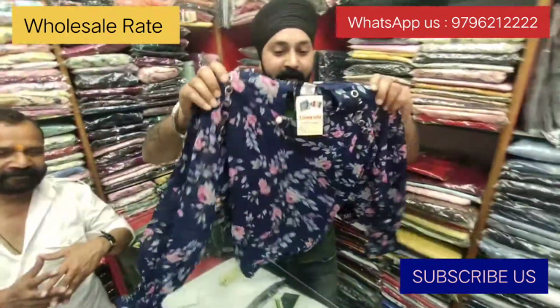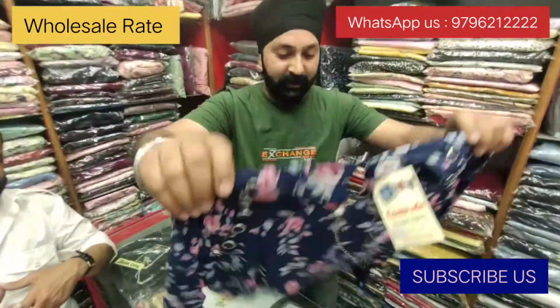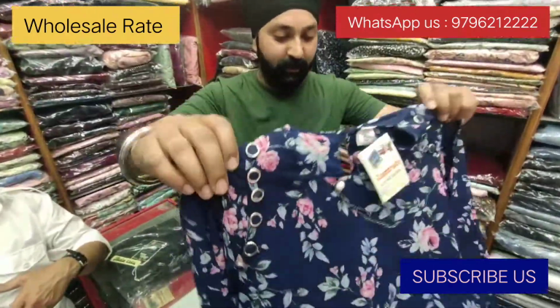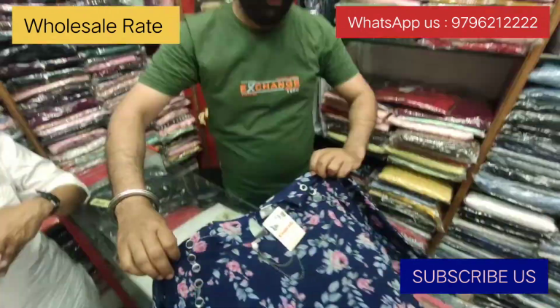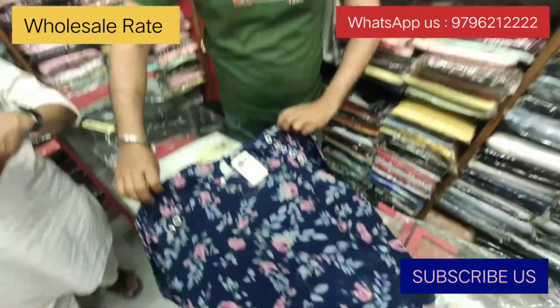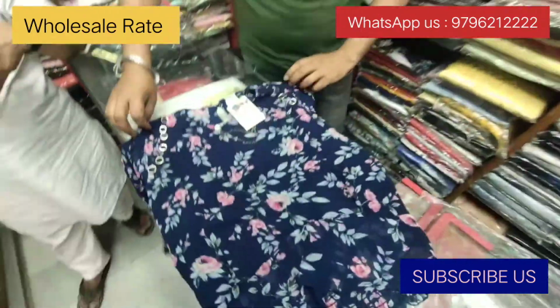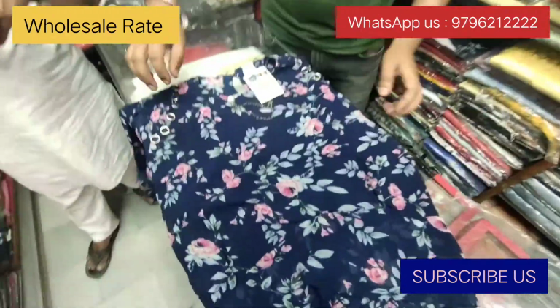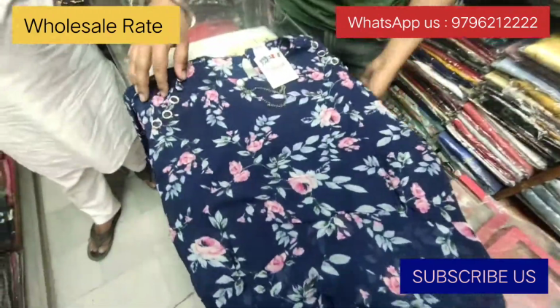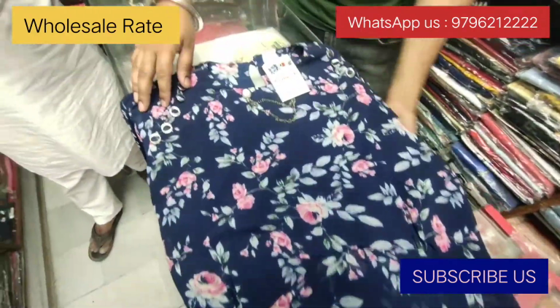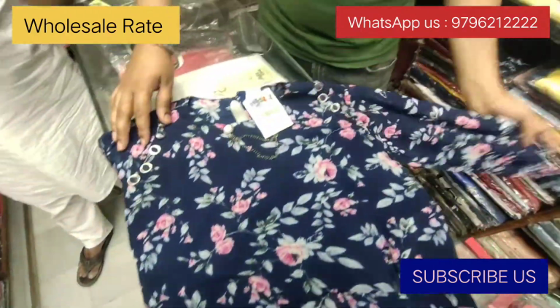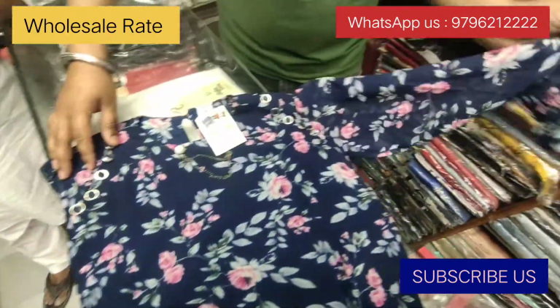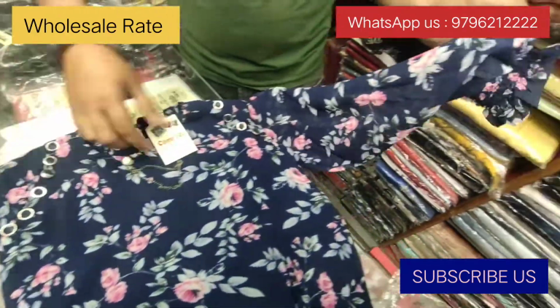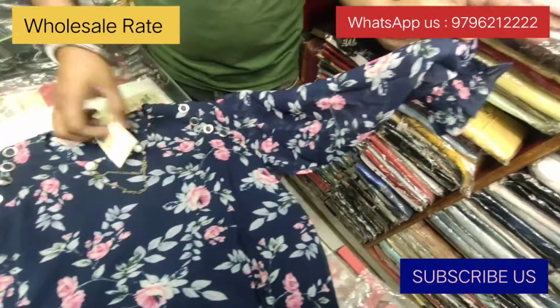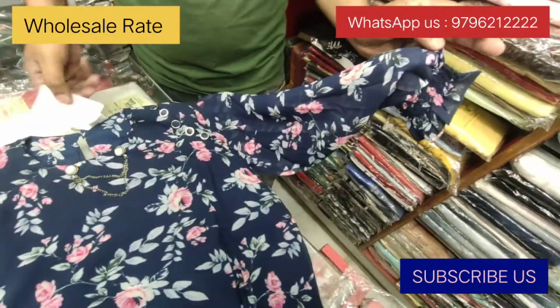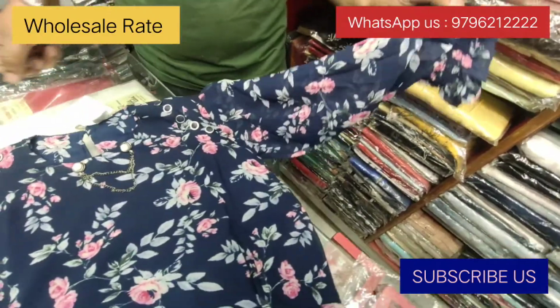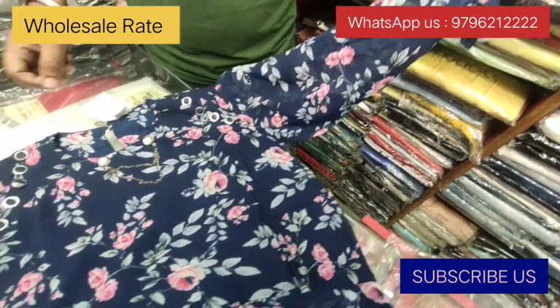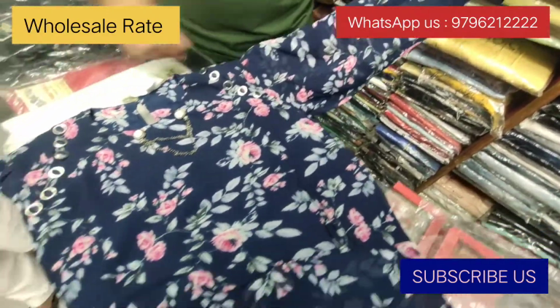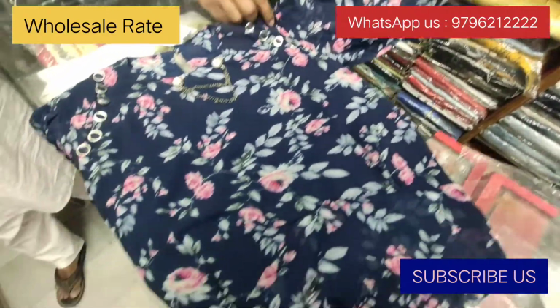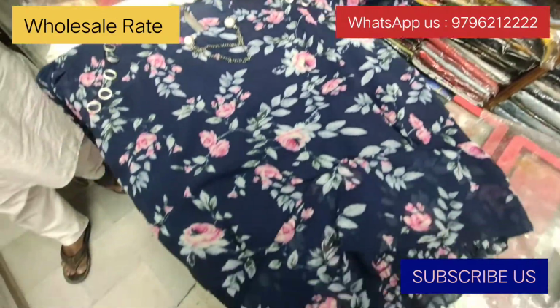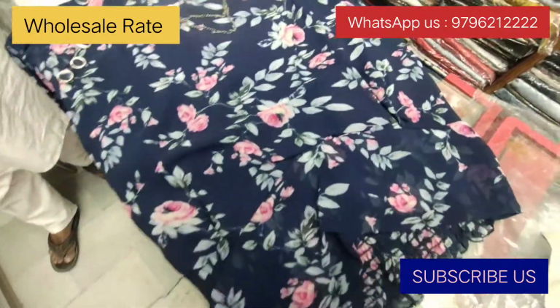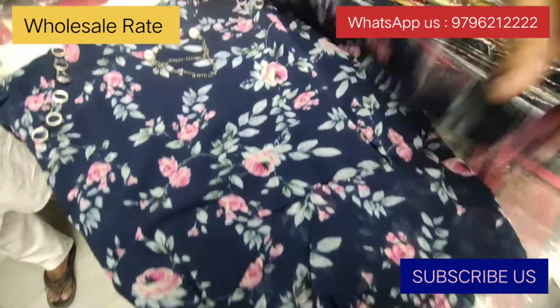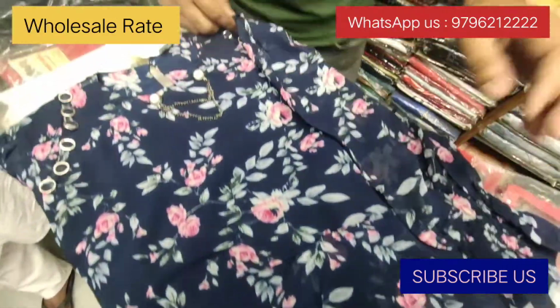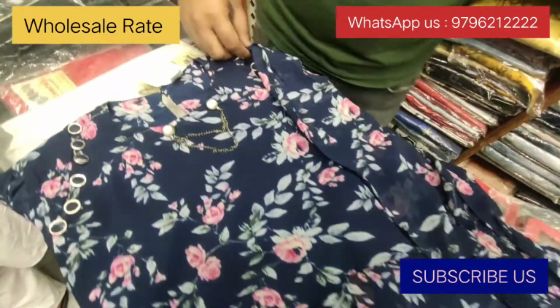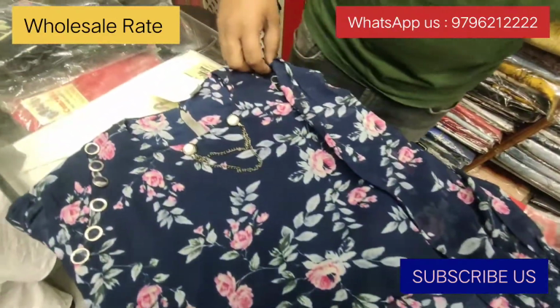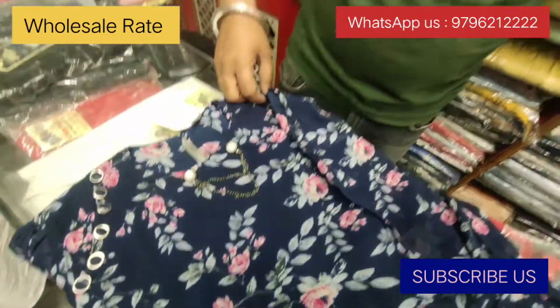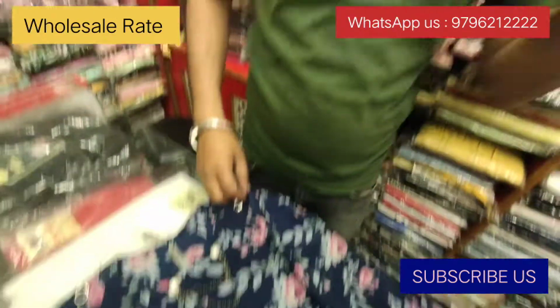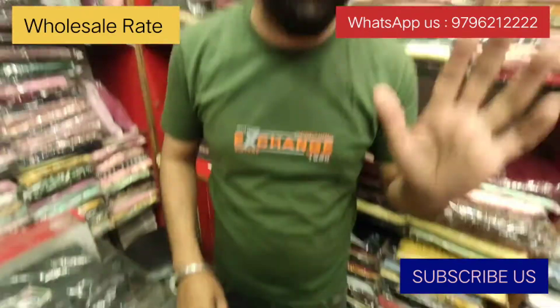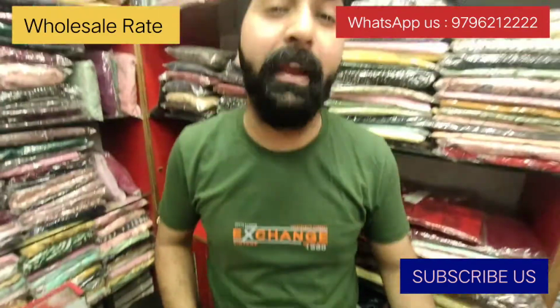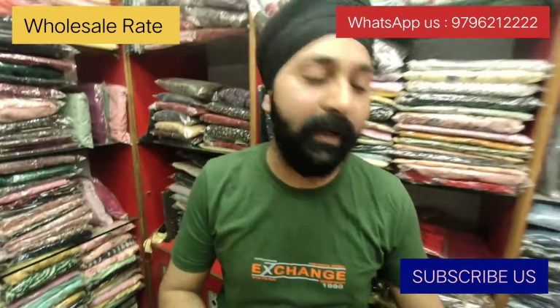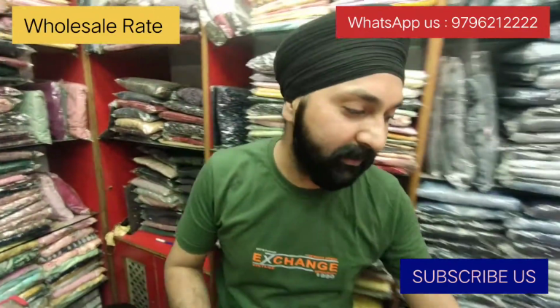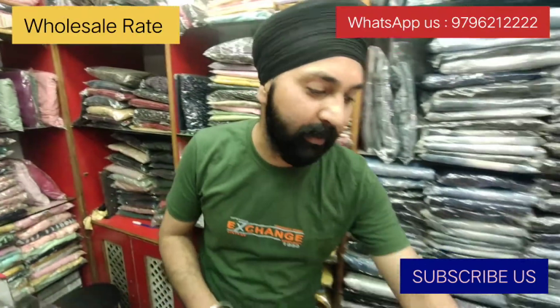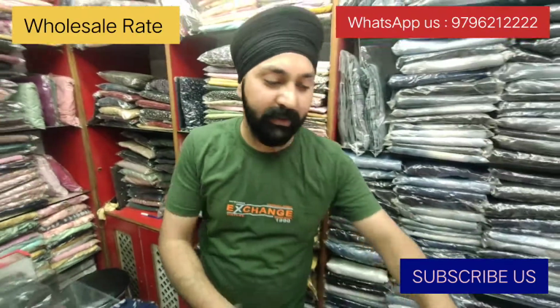Look at this — it's a blue color top, full sleeve. Look at how beautiful it is. And it's a total budget. It's a 5-minute piece. It's a genuine price.